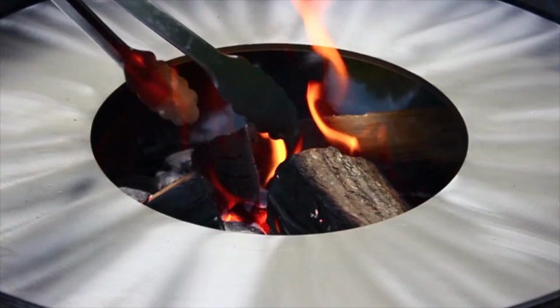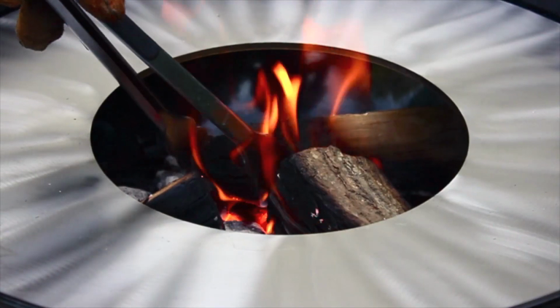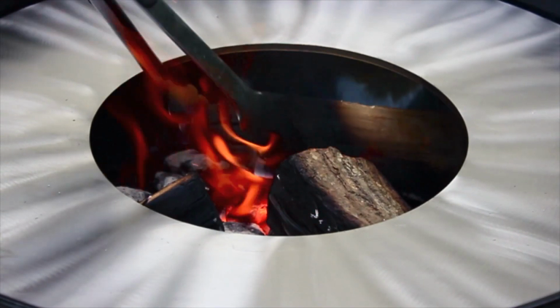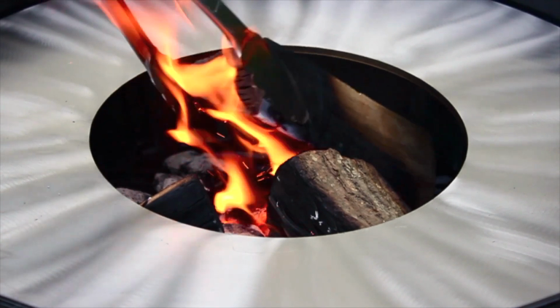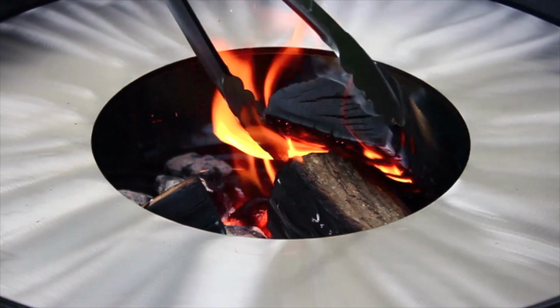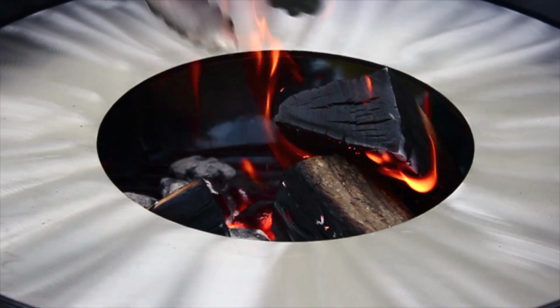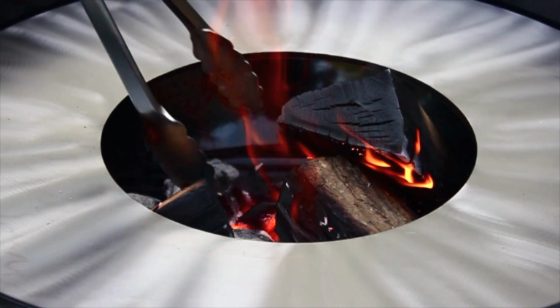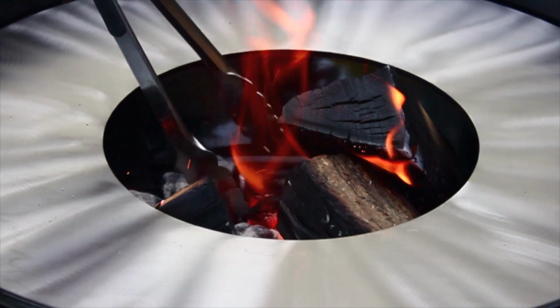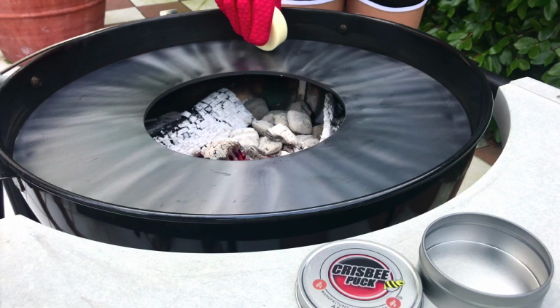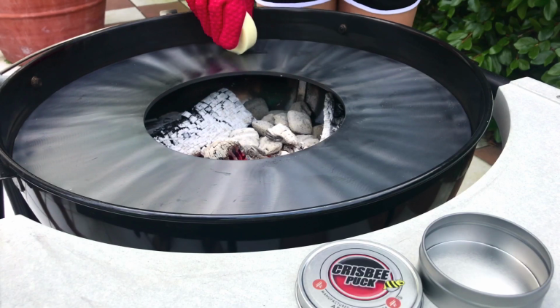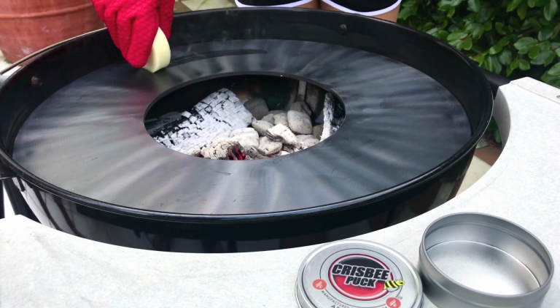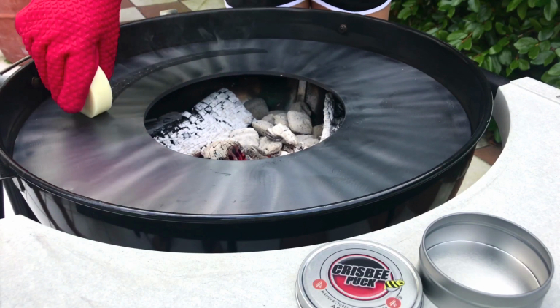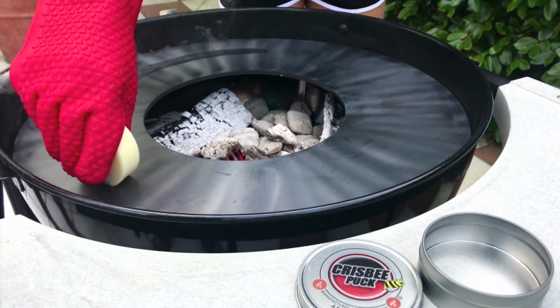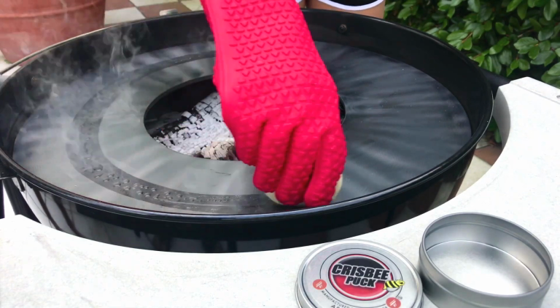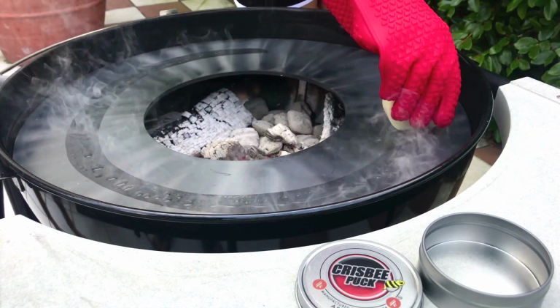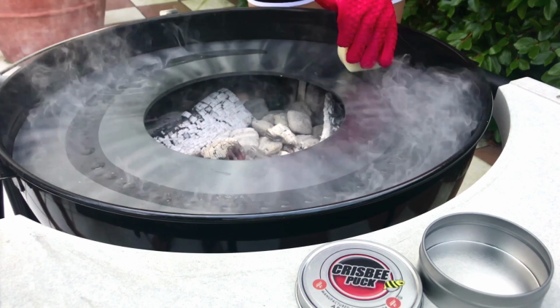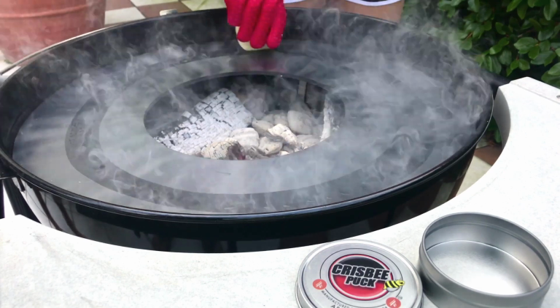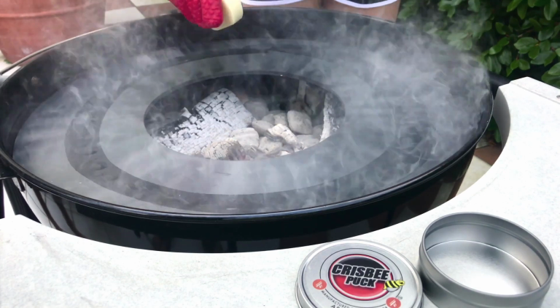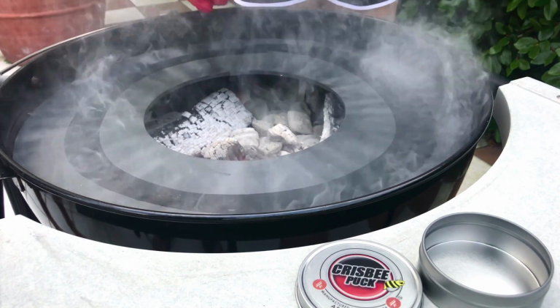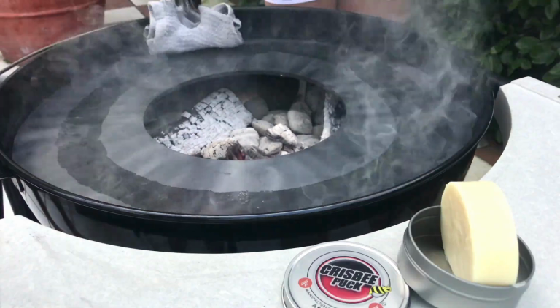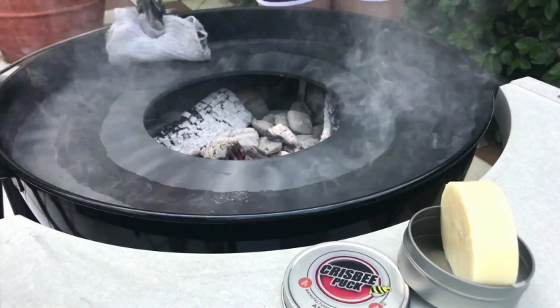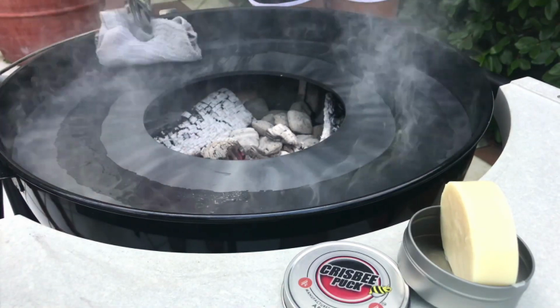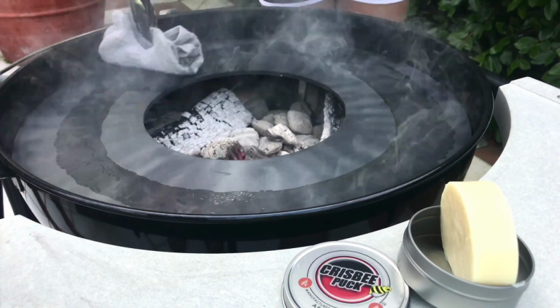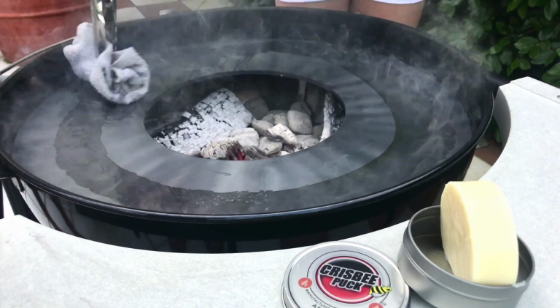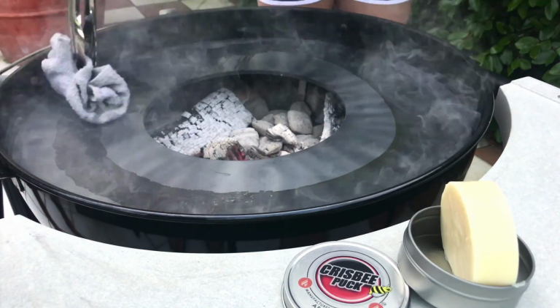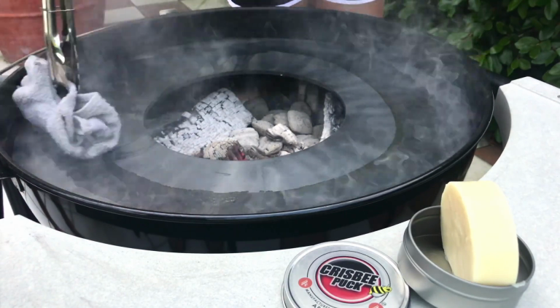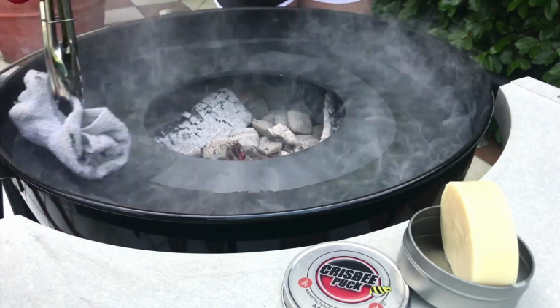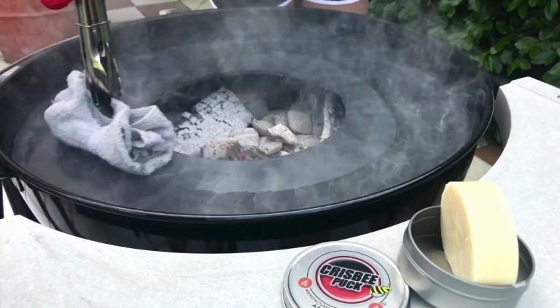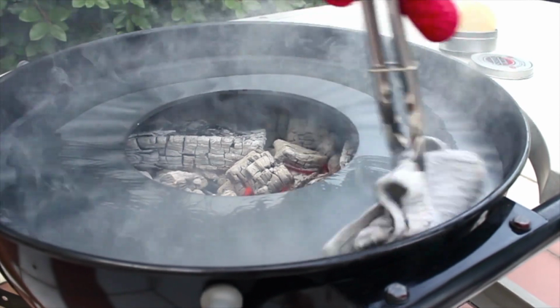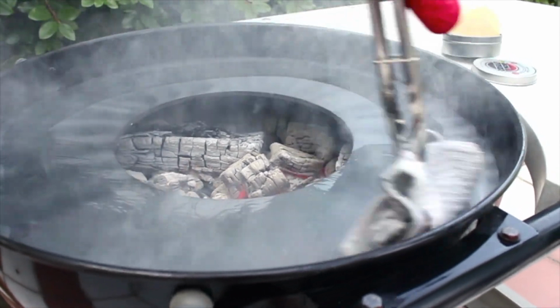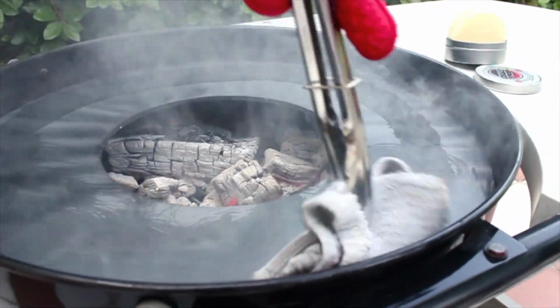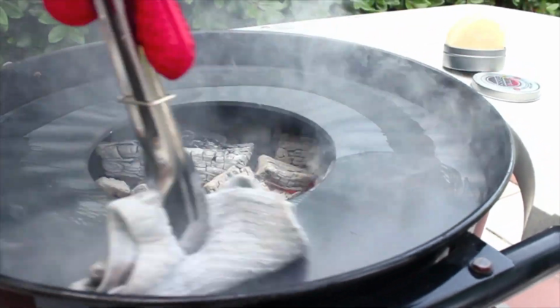First things first, bring the Arterflin cooktop up to cooking temperature. Once up to temperature, apply a very thin layer of crispy onto the cooktop. One quick circle around the exterior is more than enough. A little goes a long way.